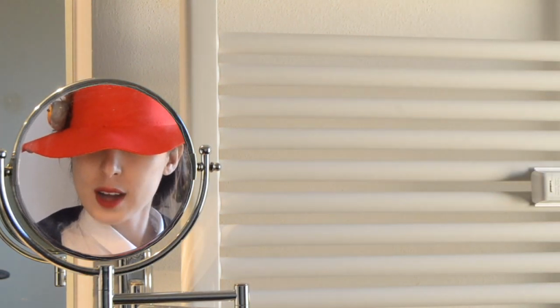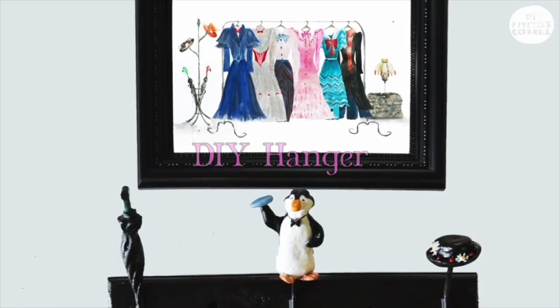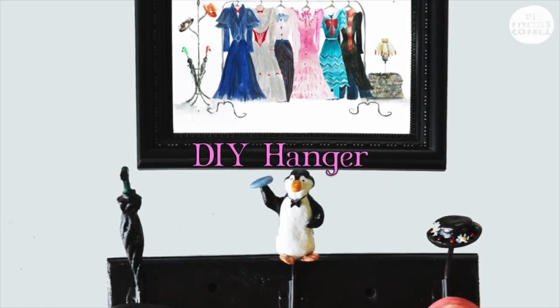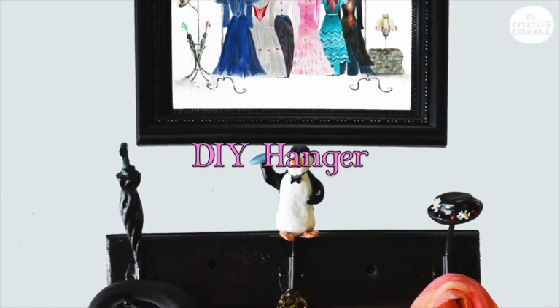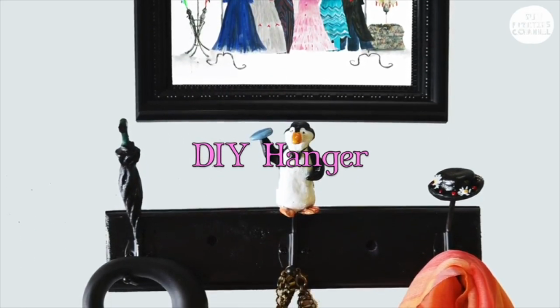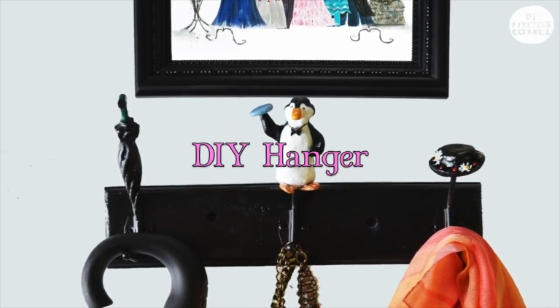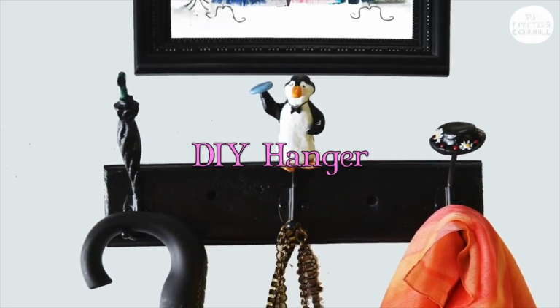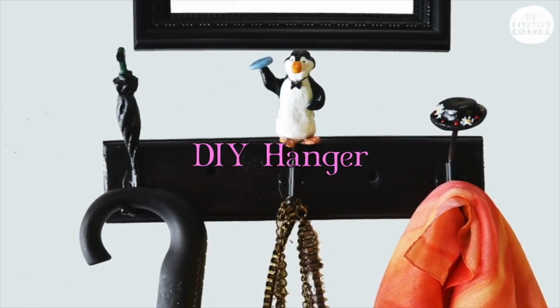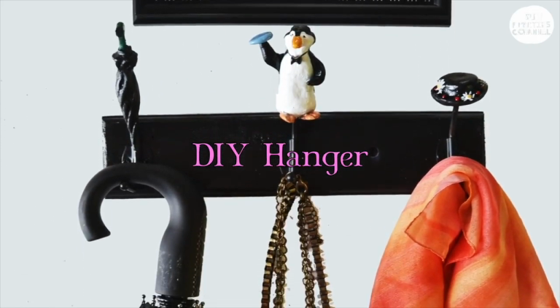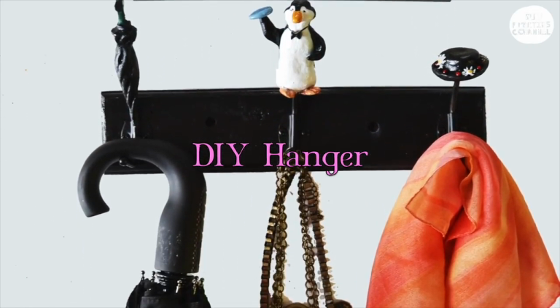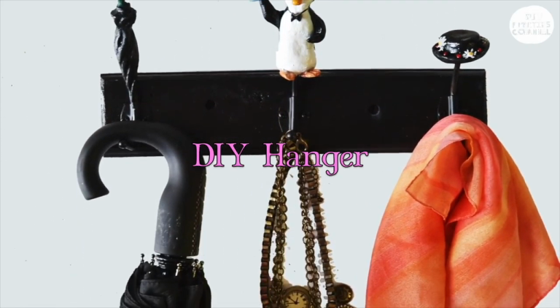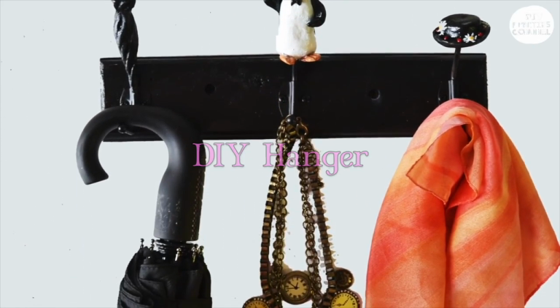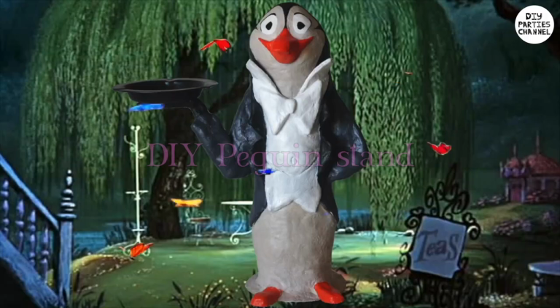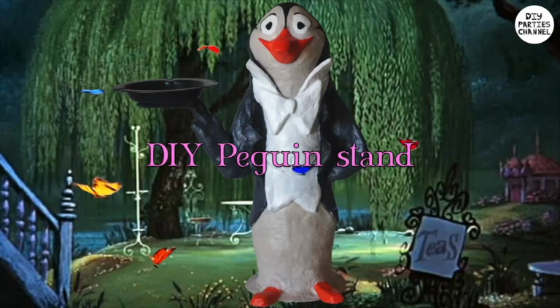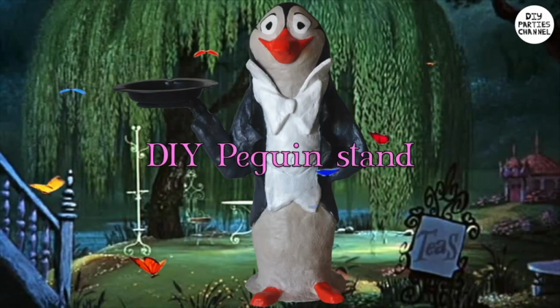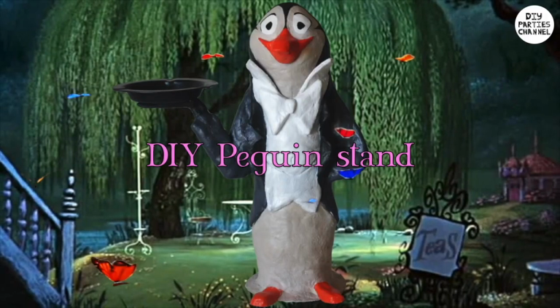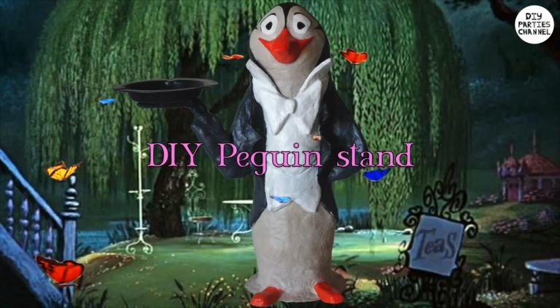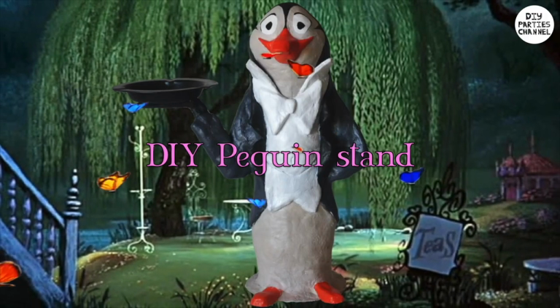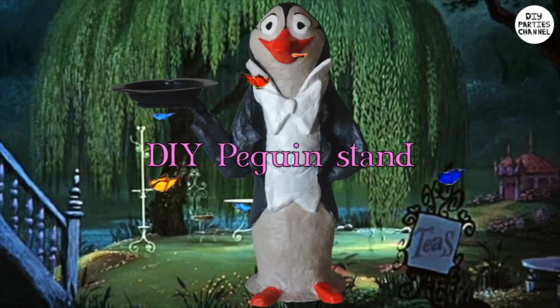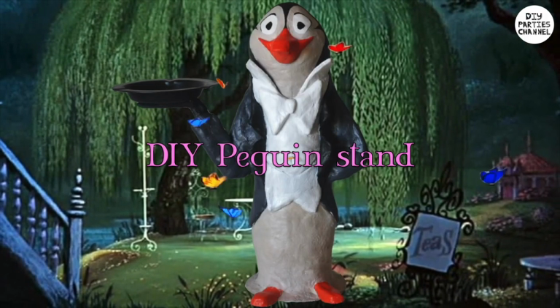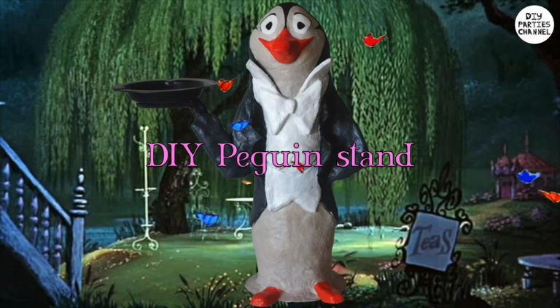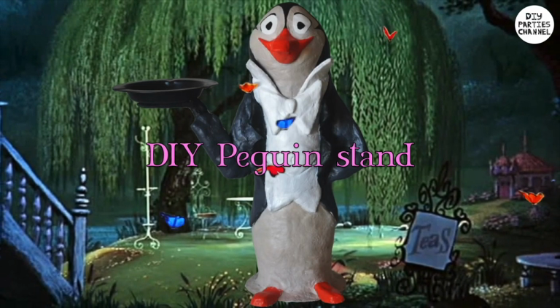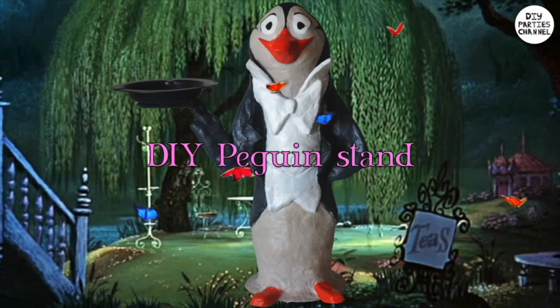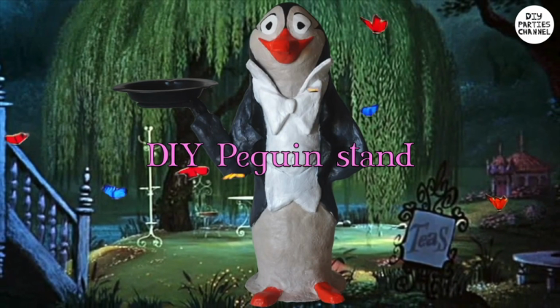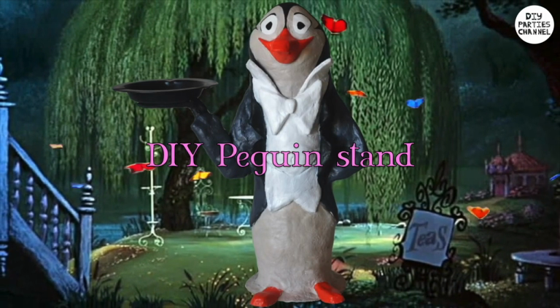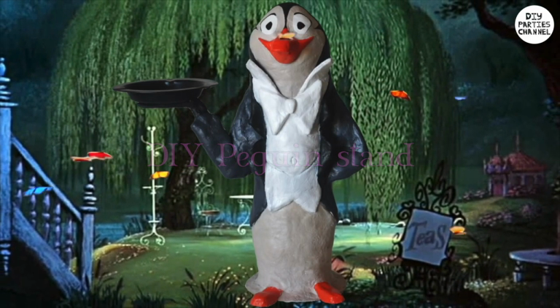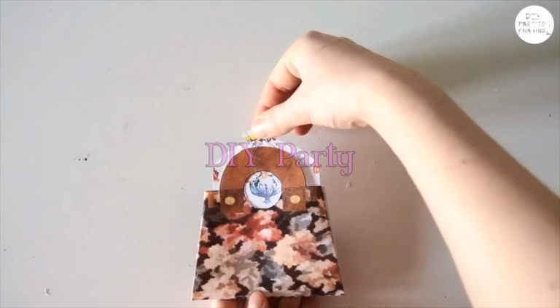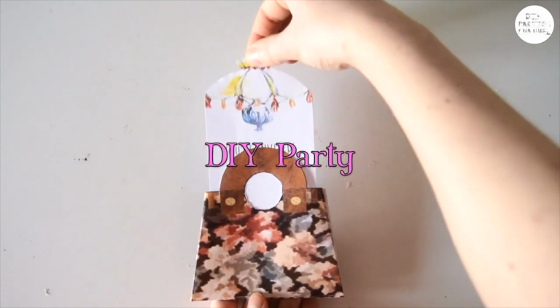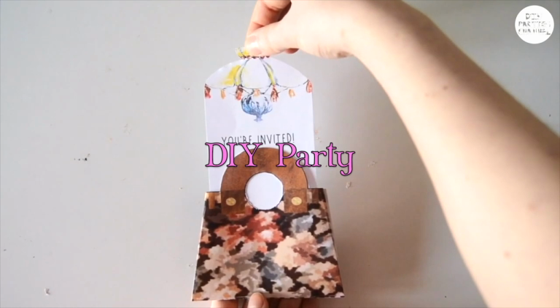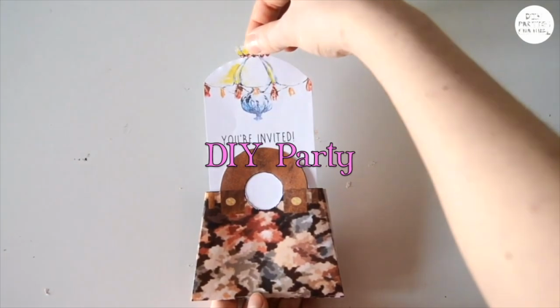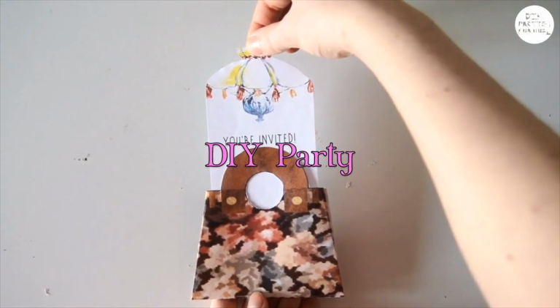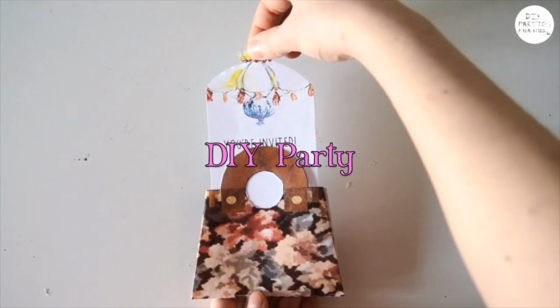Hey guys, Maria here and welcome to this Mary Poppins Returns costume tutorial. Check out my other Mary Poppins tutorials and don't forget to subscribe for more videos every single week. Let's get started.